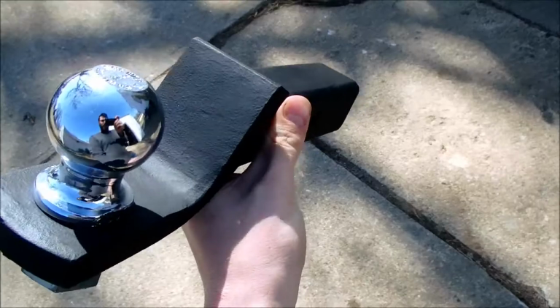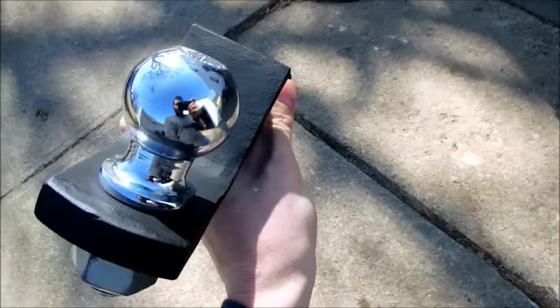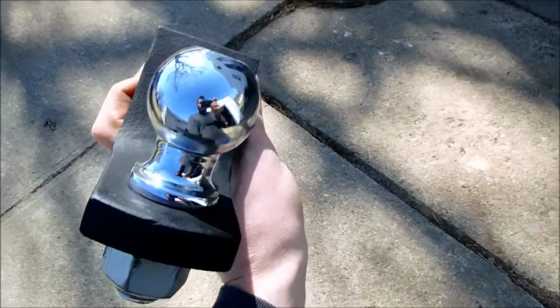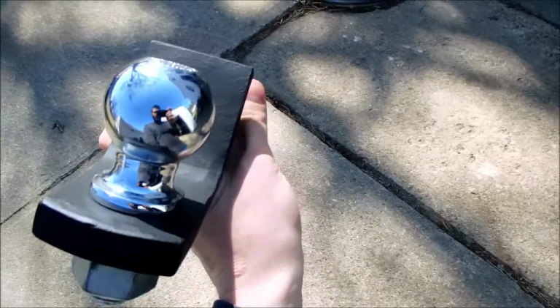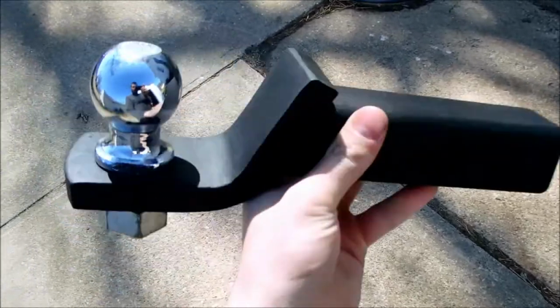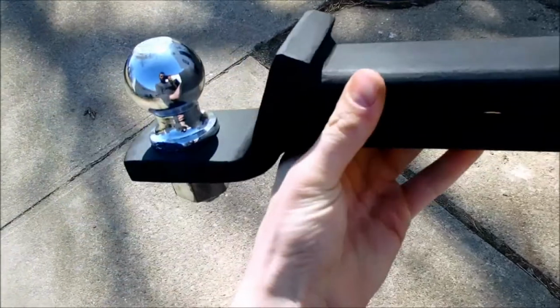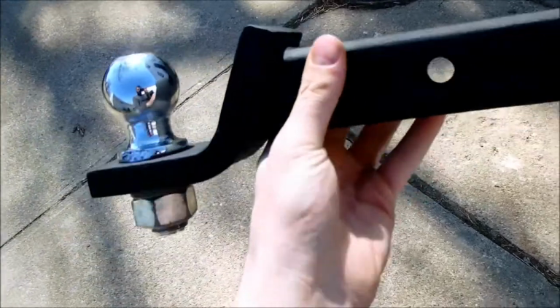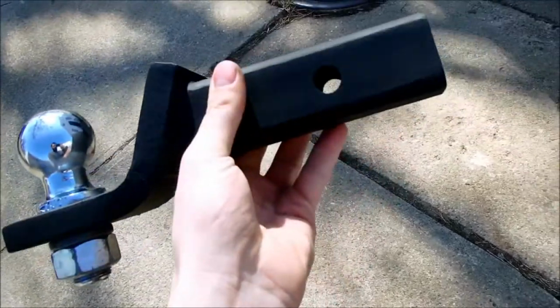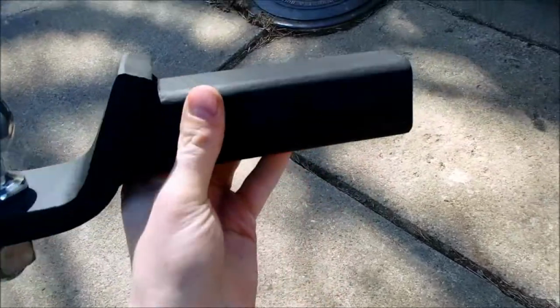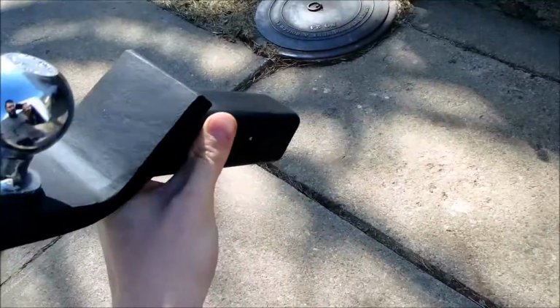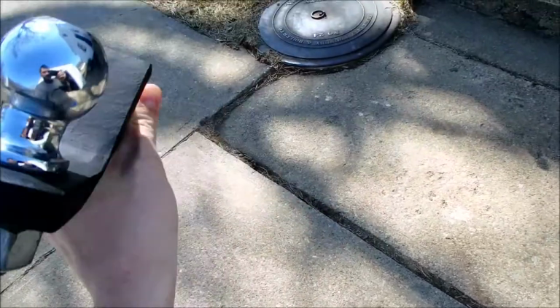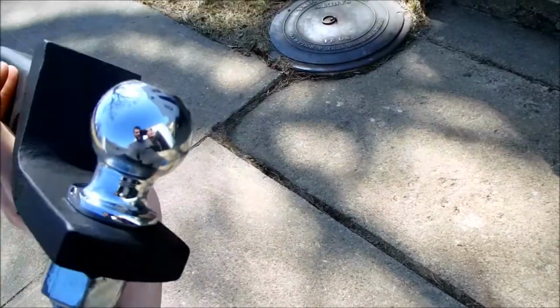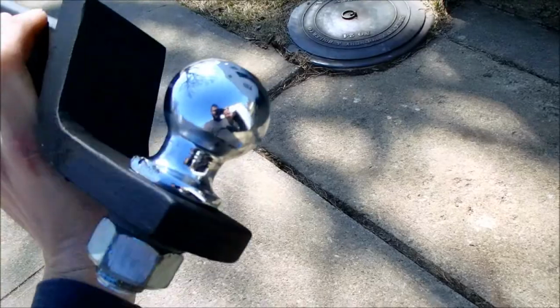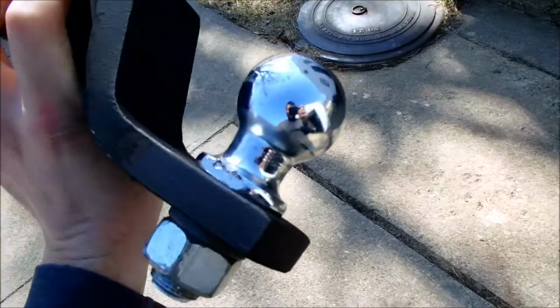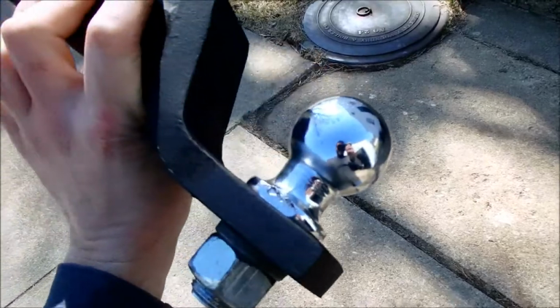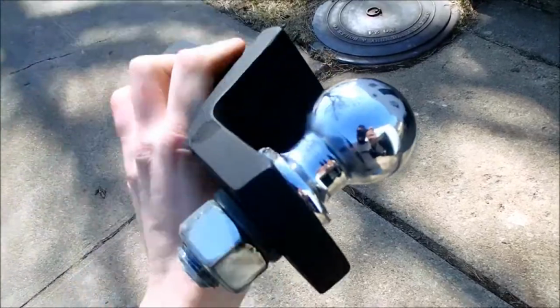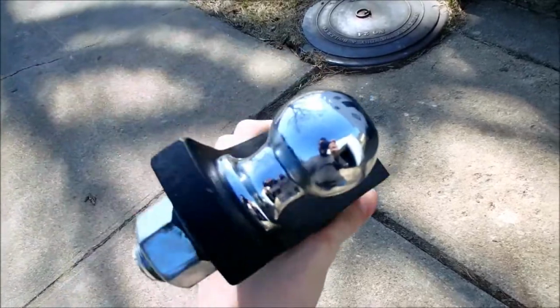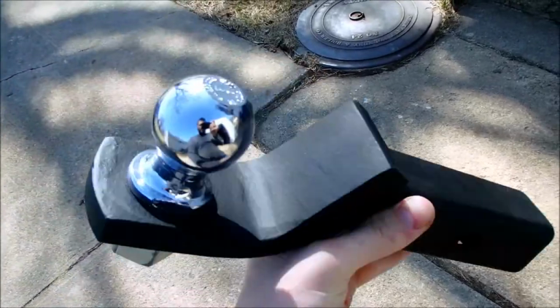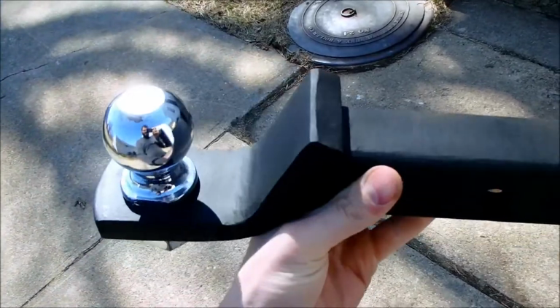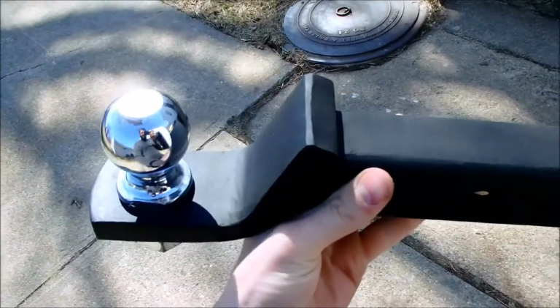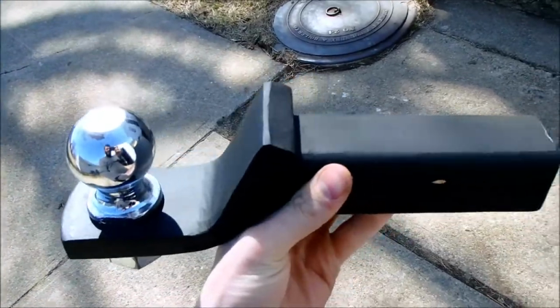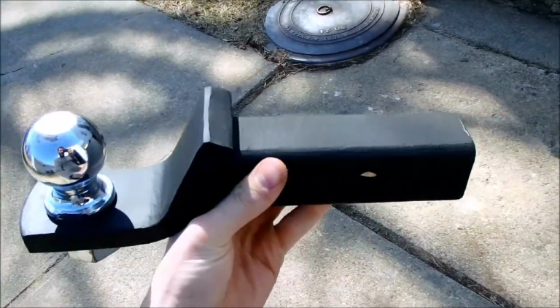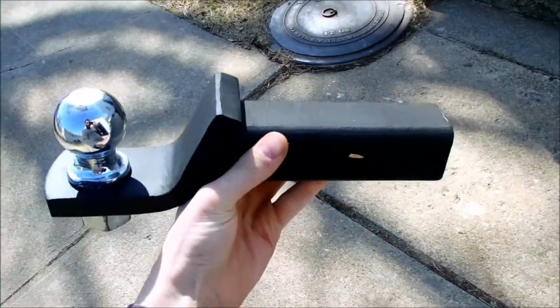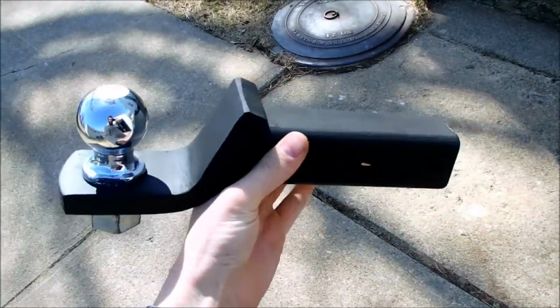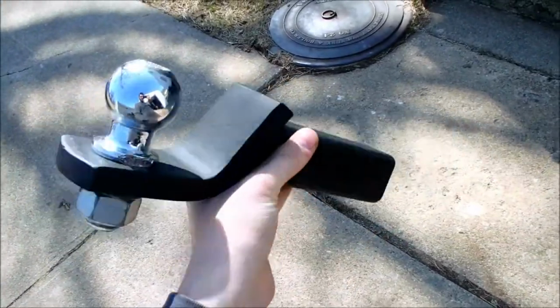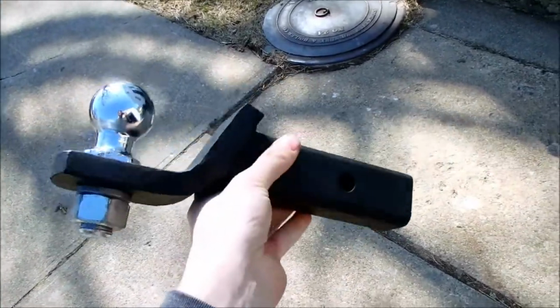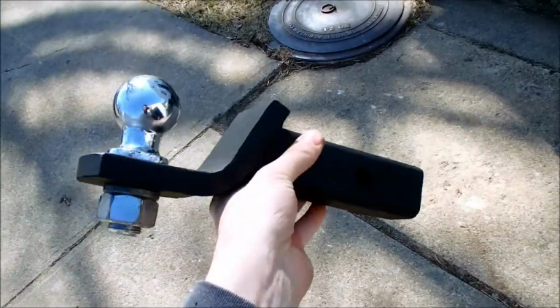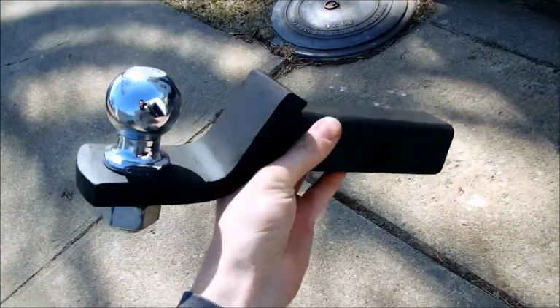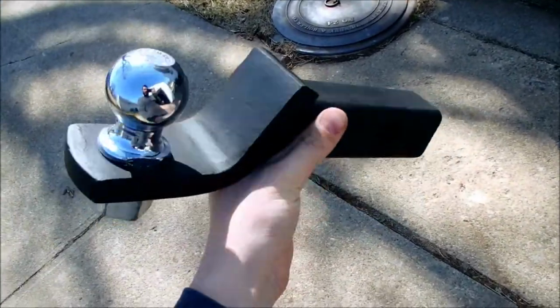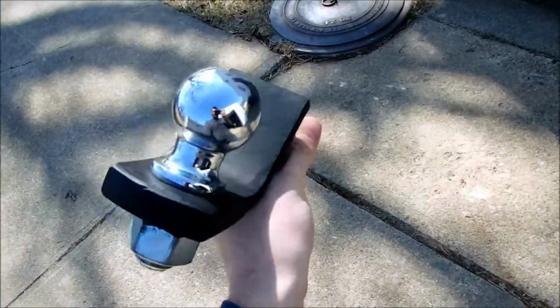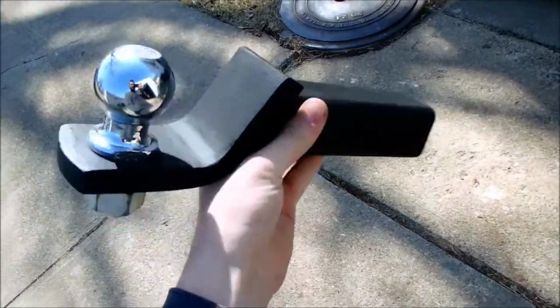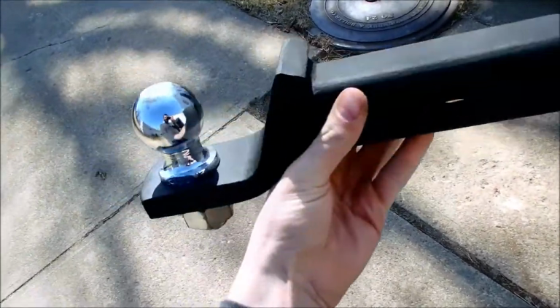All right, and there is our finished product all ready to put in the truck. Much better than that rusty piece of crap I had with the dinged up ball.